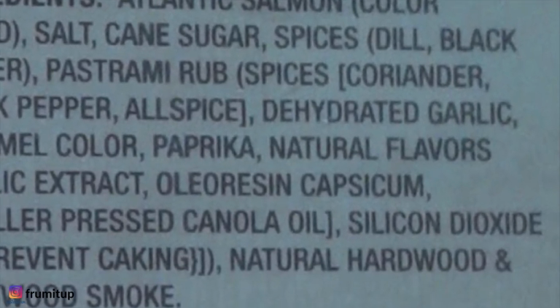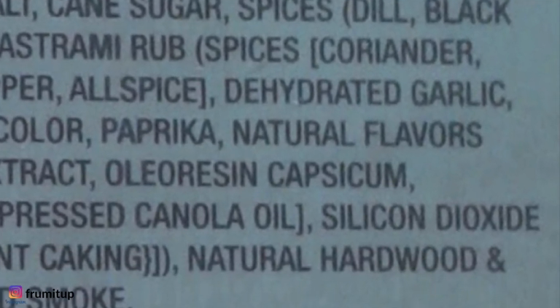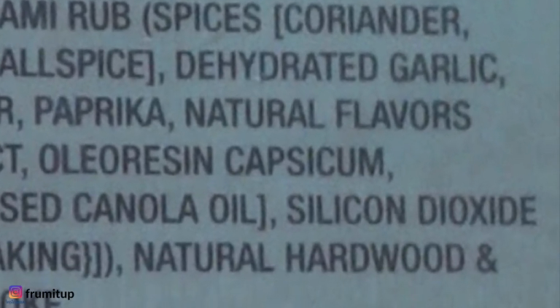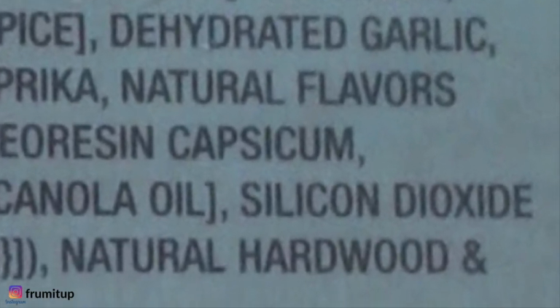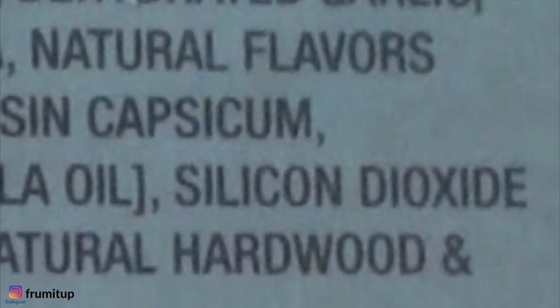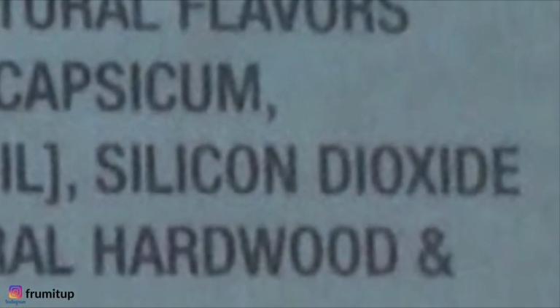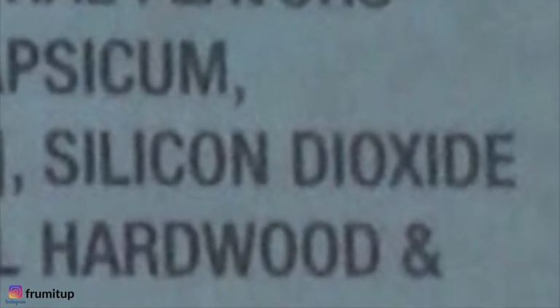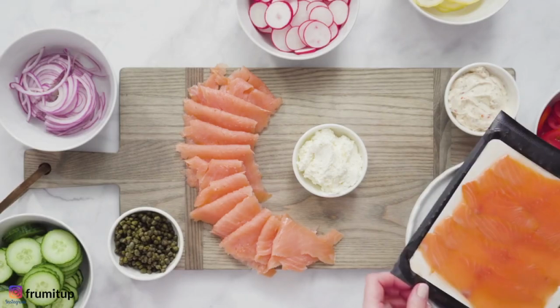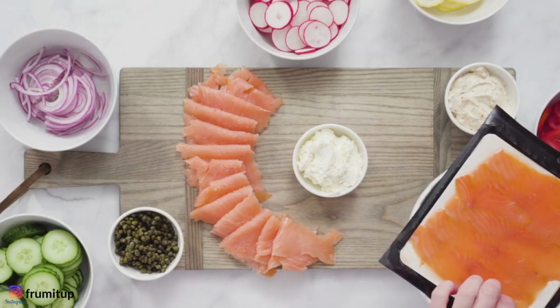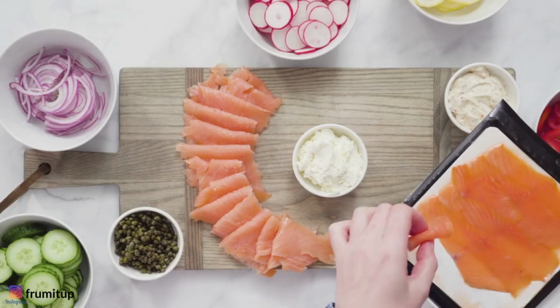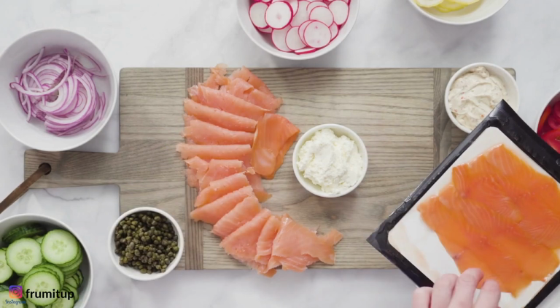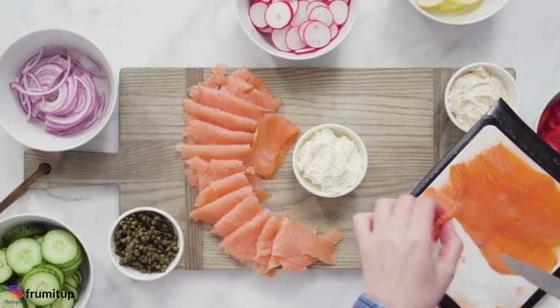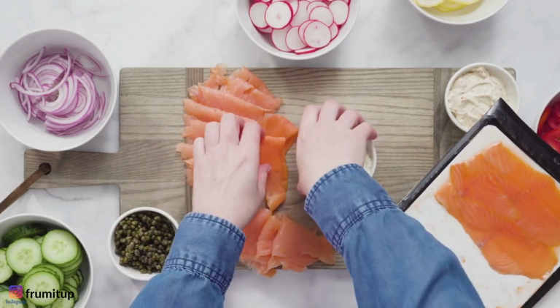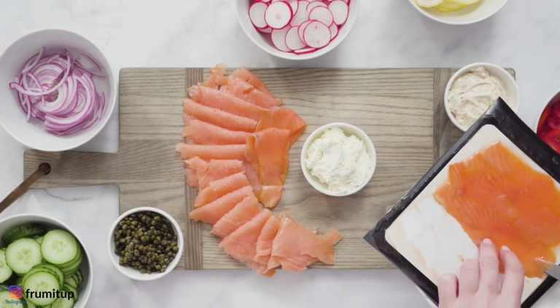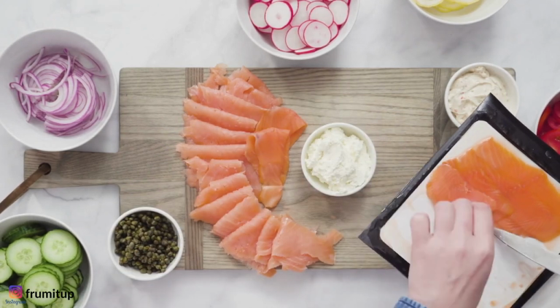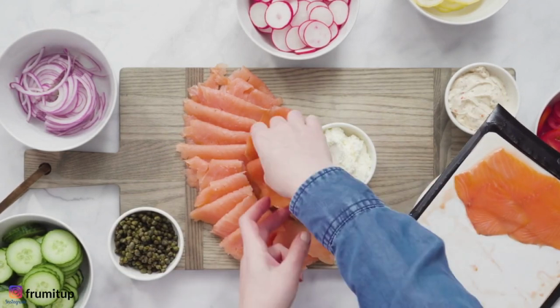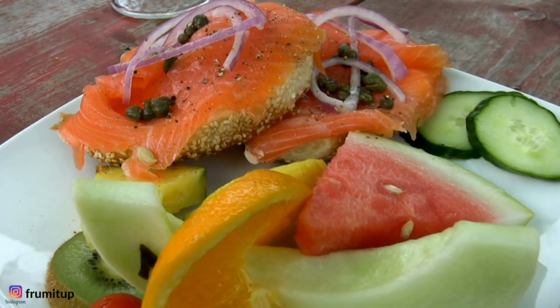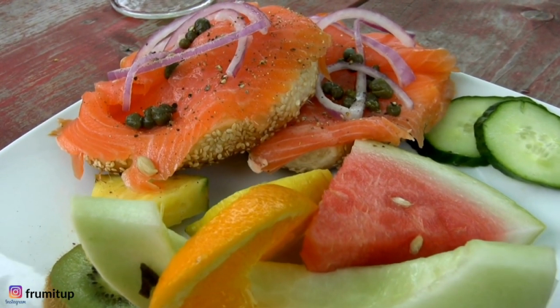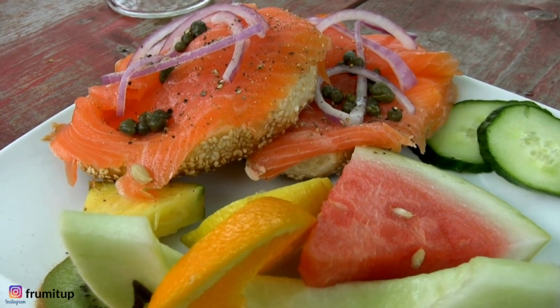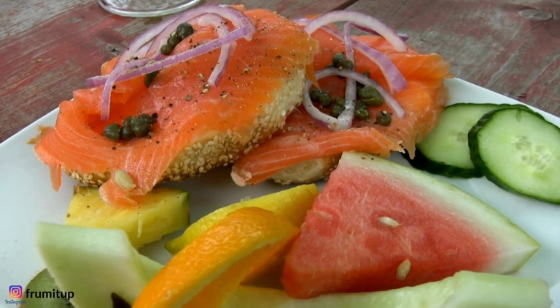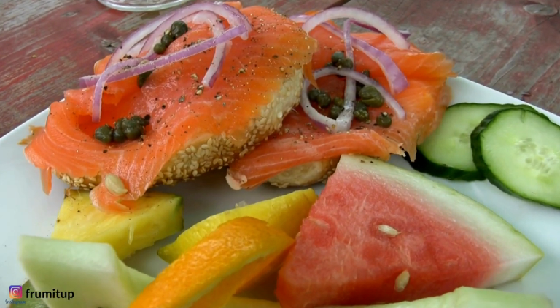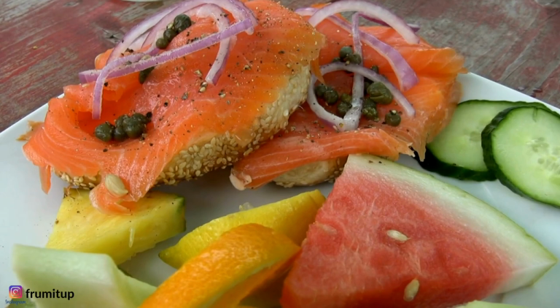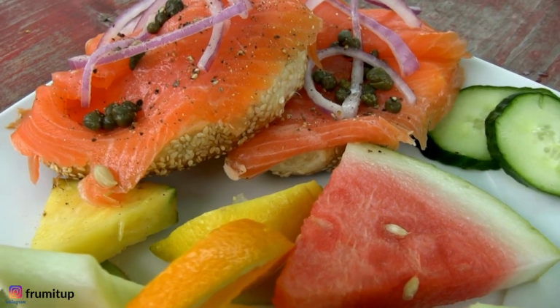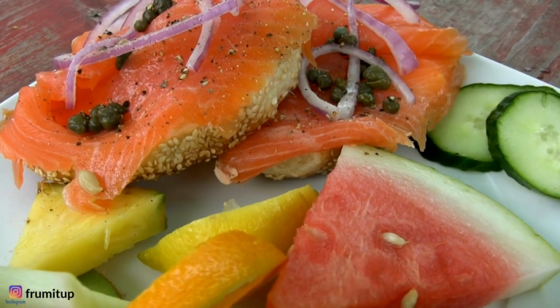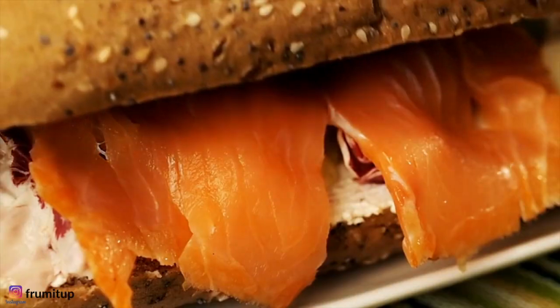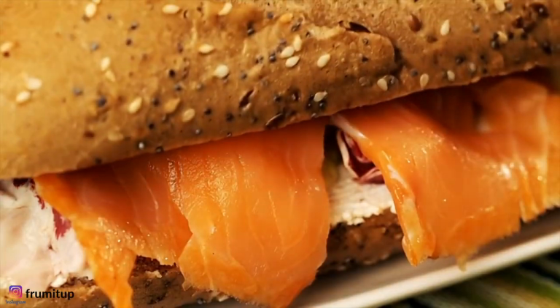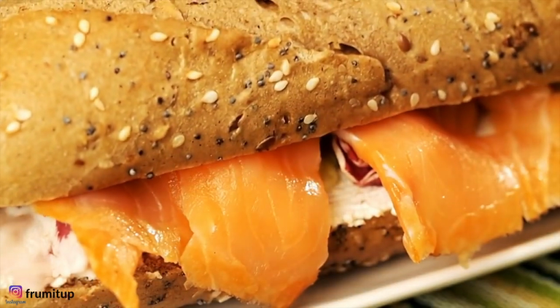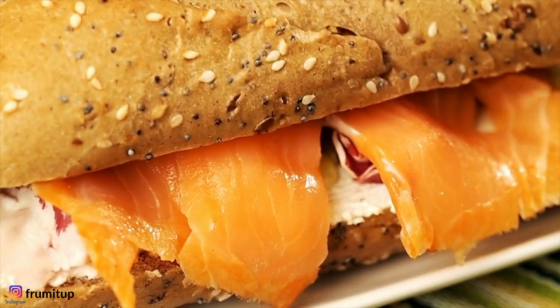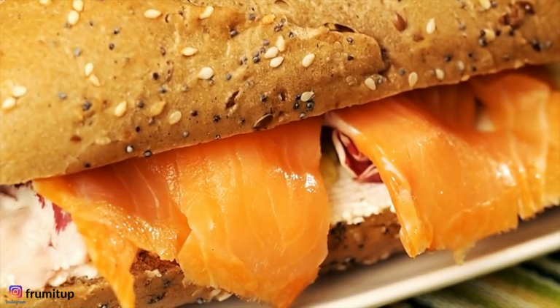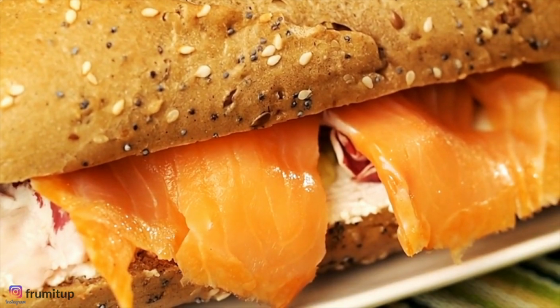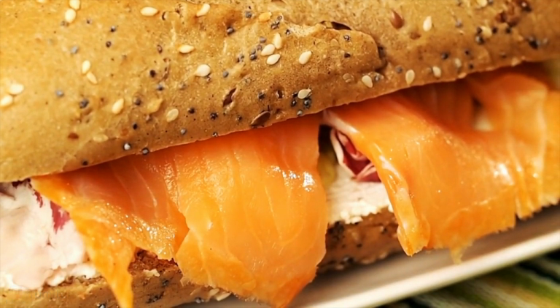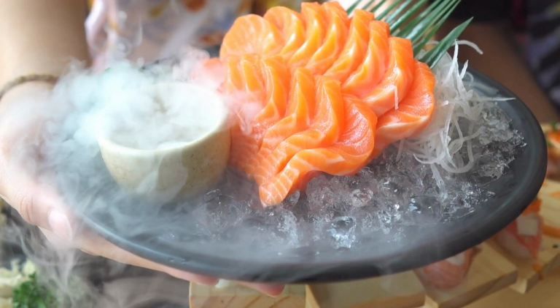Or maybe you just want to have more gravlax to enjoy with your hard-earned money. Whatever reason you have, you are at the right place. In this video I will share with you how to make your easy homemade gravlax recipe.